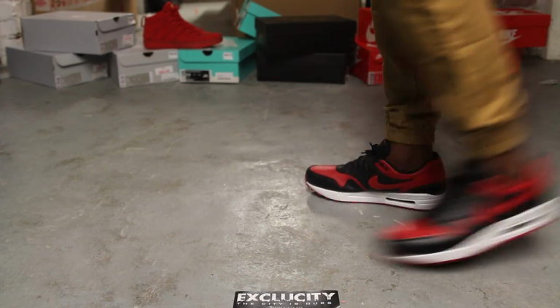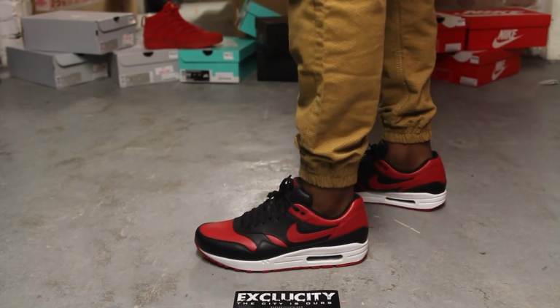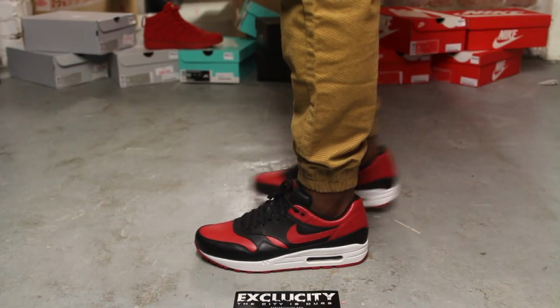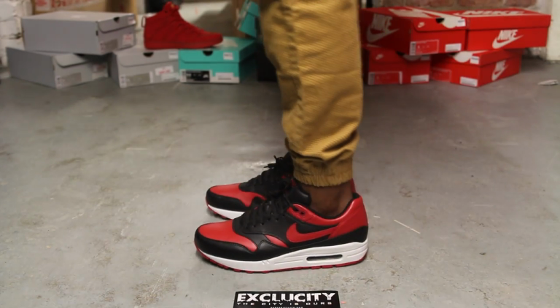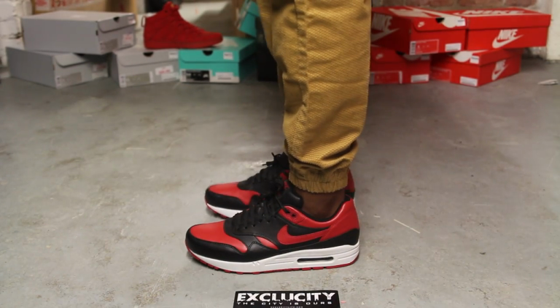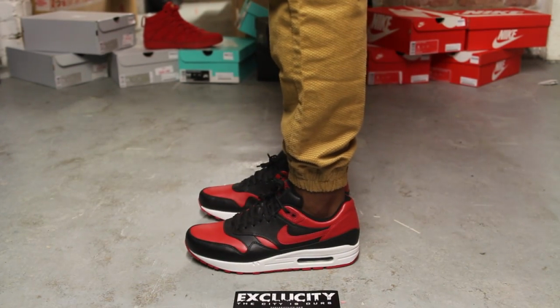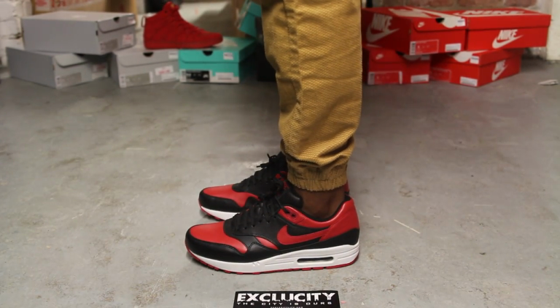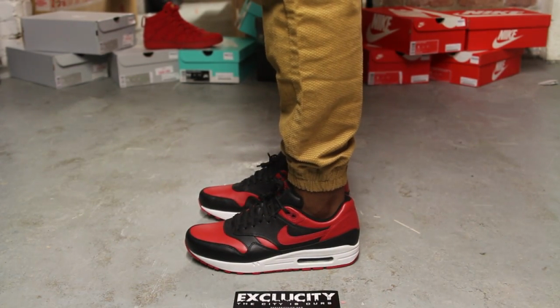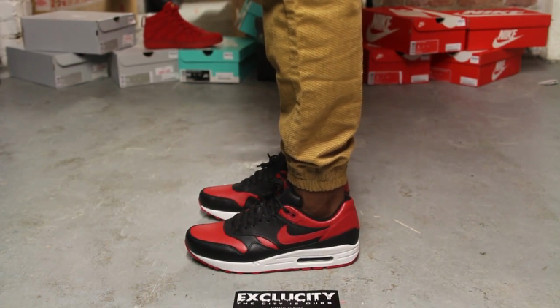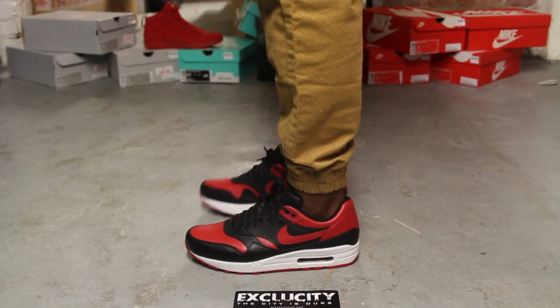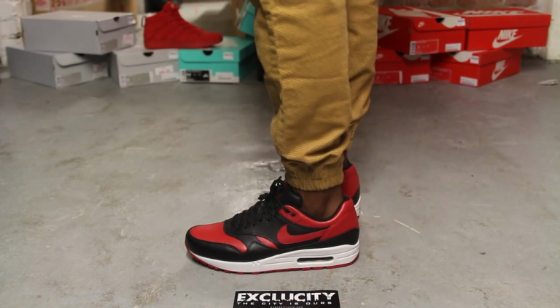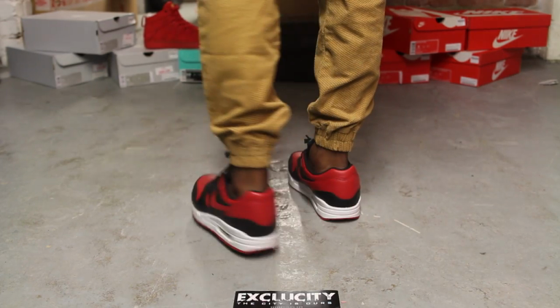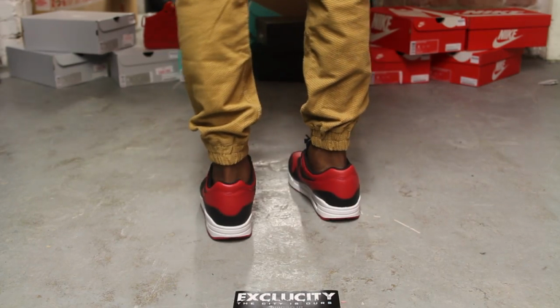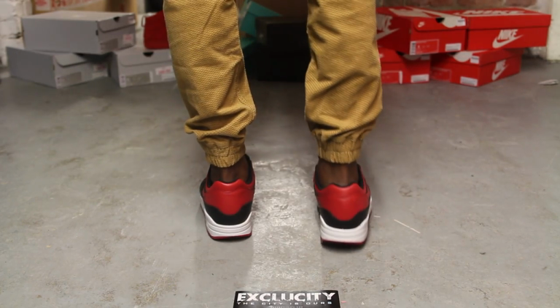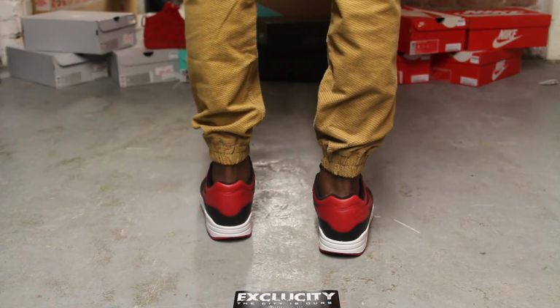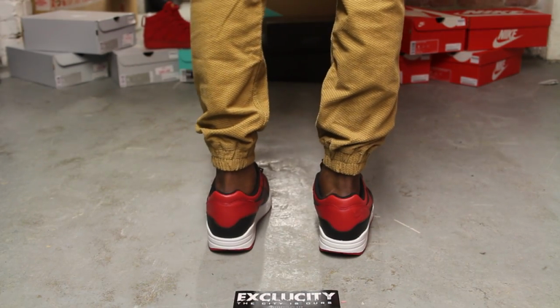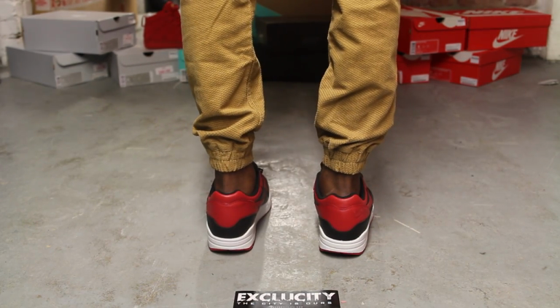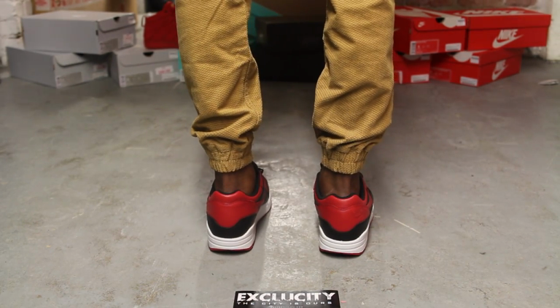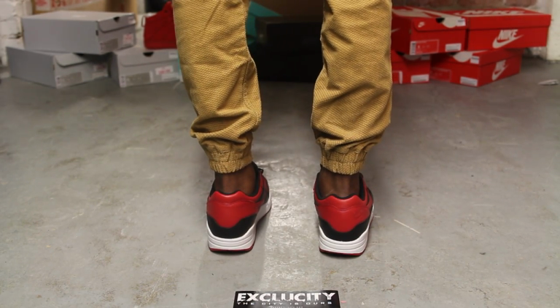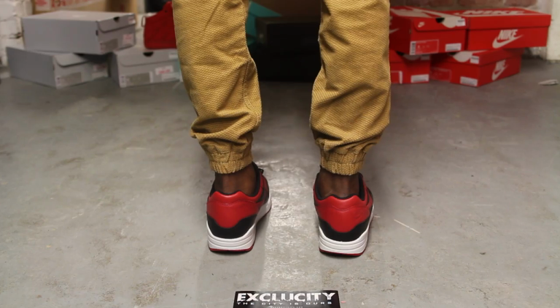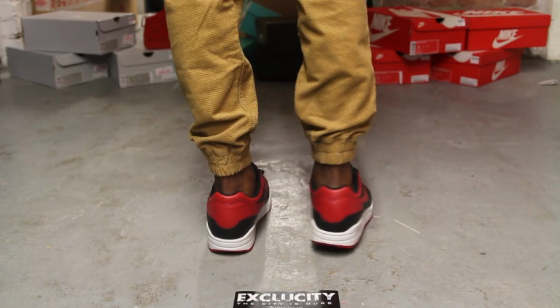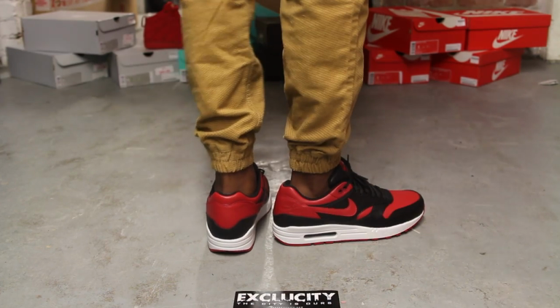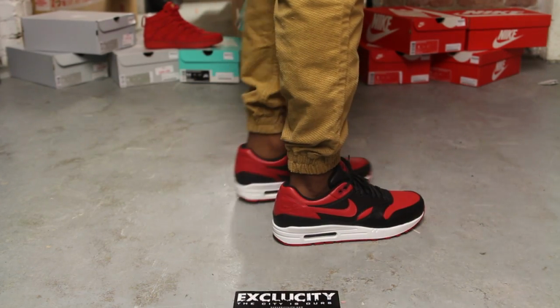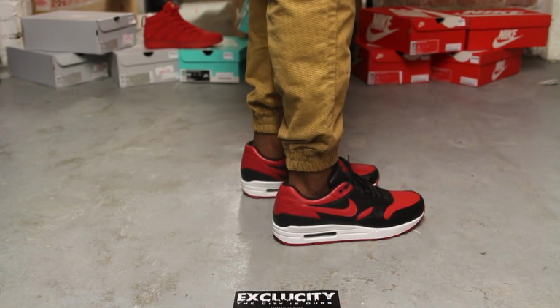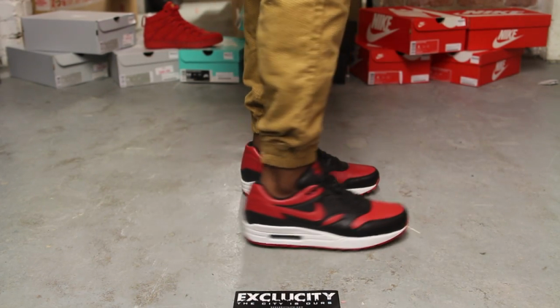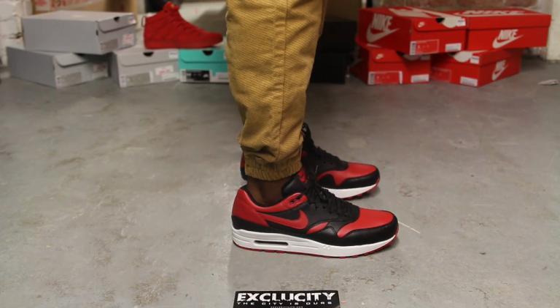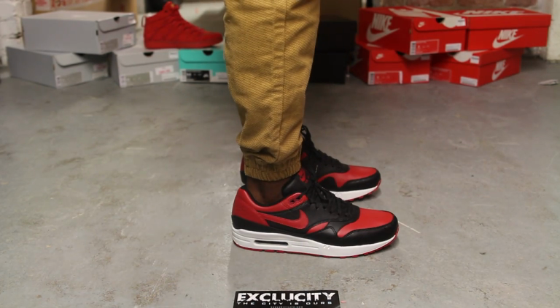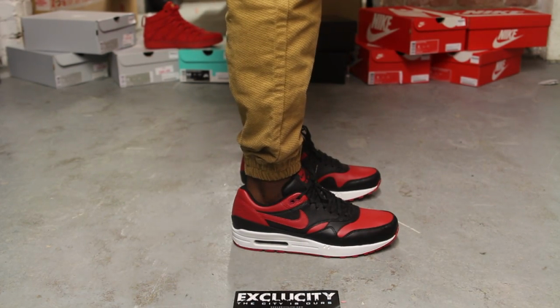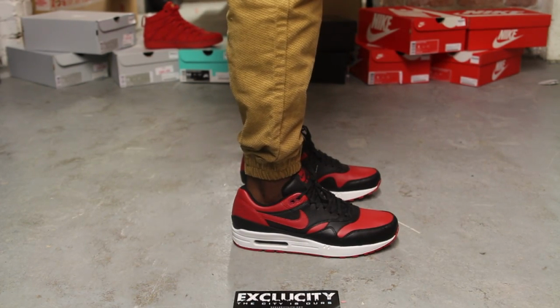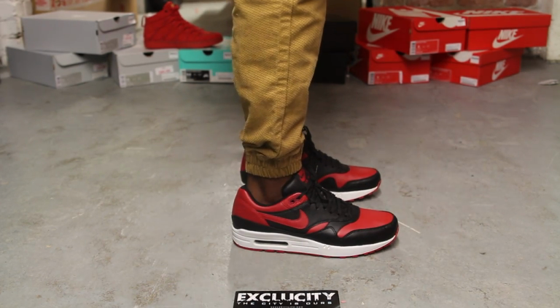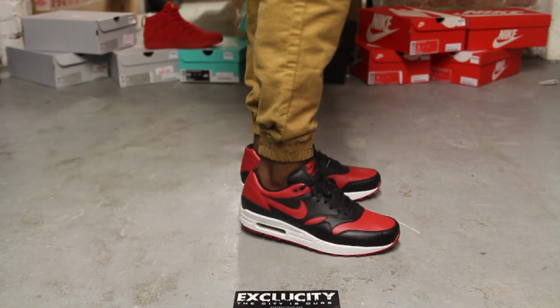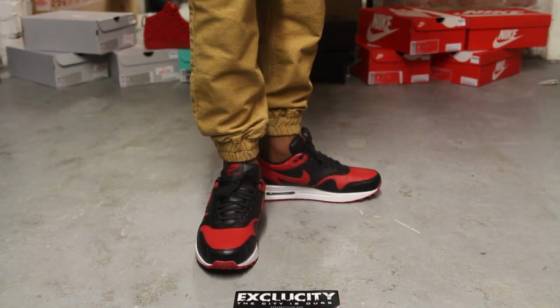Alright guys, so this is what the Bred Air Max Ones look like on feet. We did do an unboxing video for the shoe, so if you haven't checked it out you can go check that out first. We are filming in HD, so switch your settings to 1080p to get a better look at the shoe.